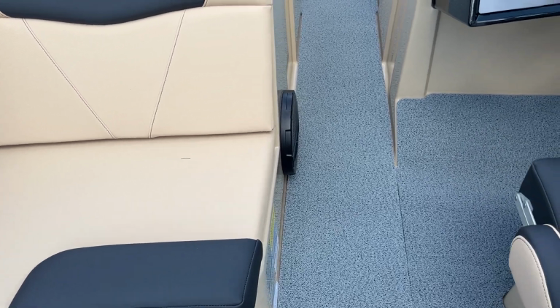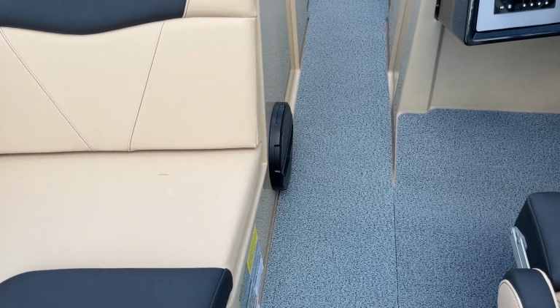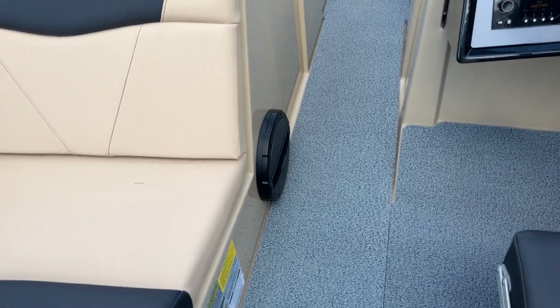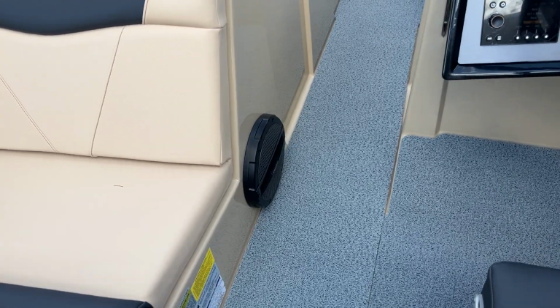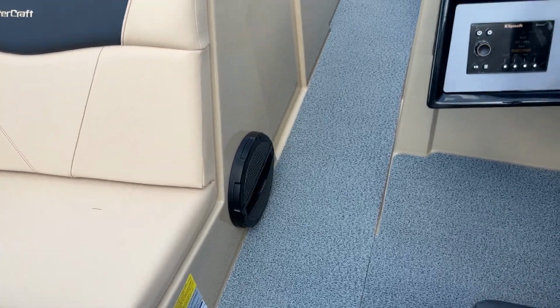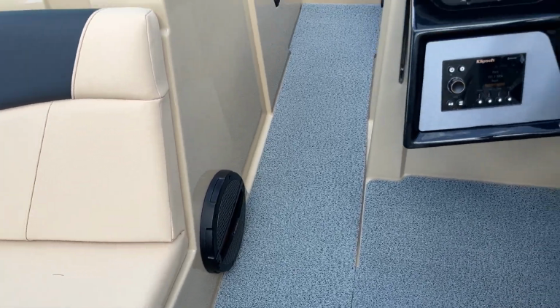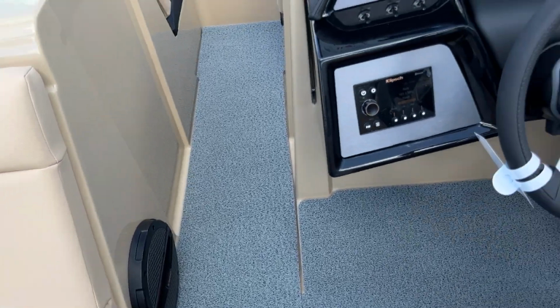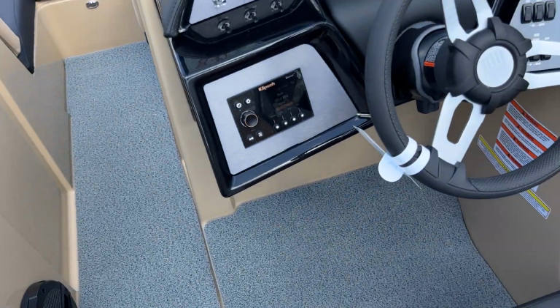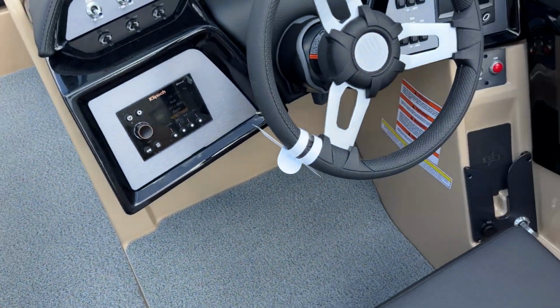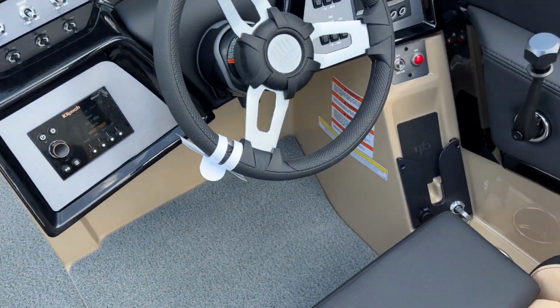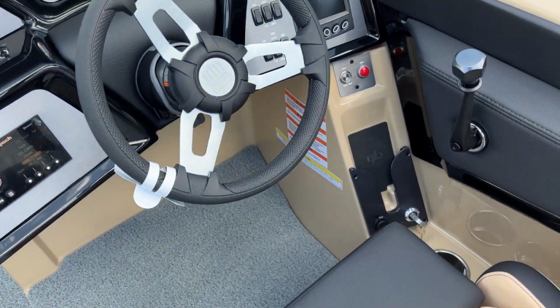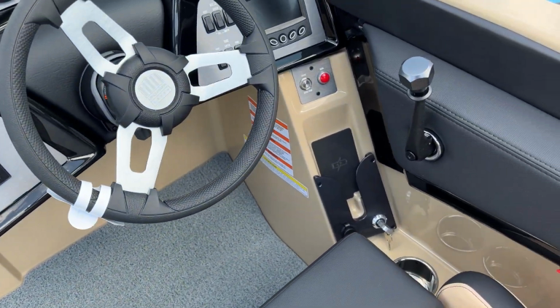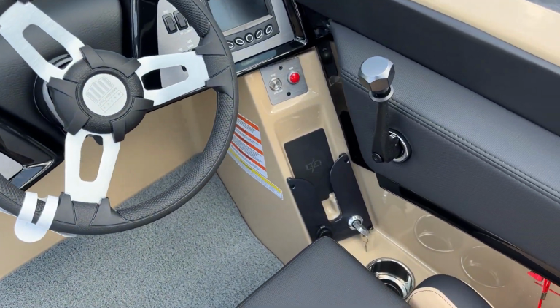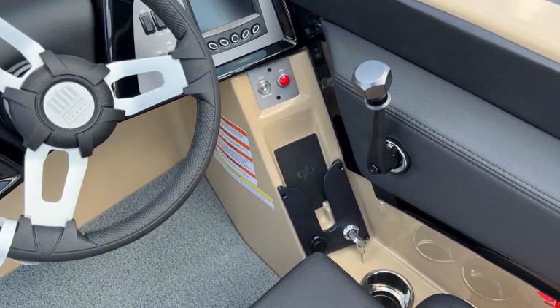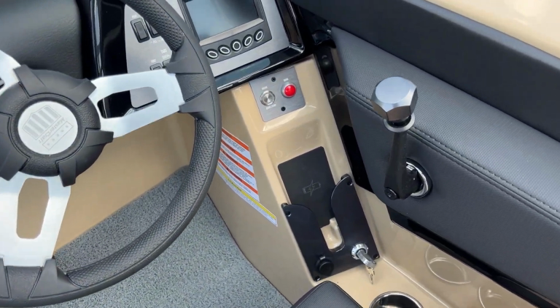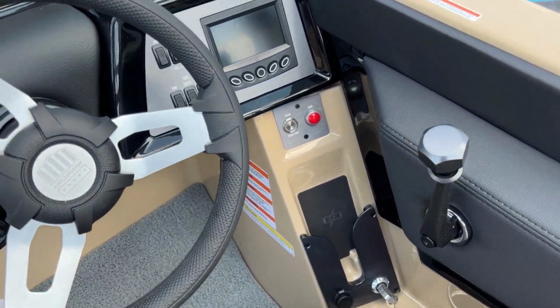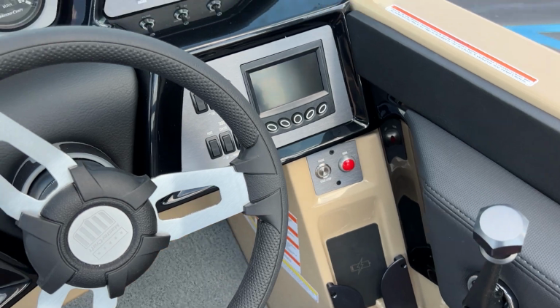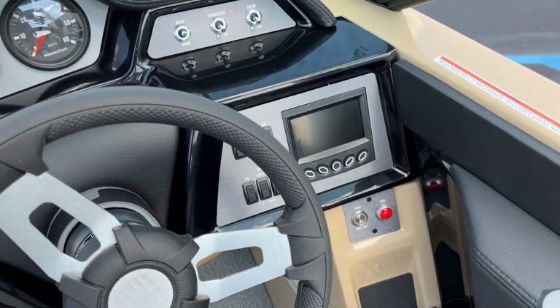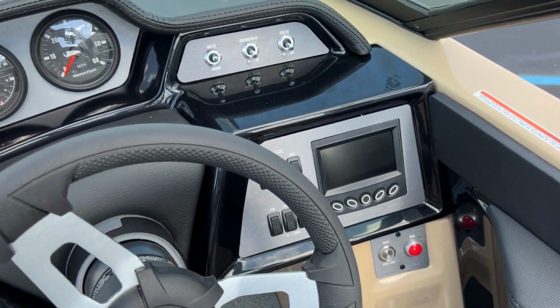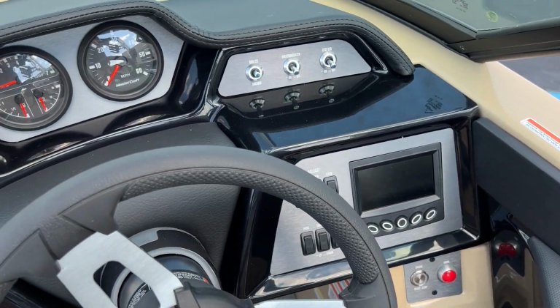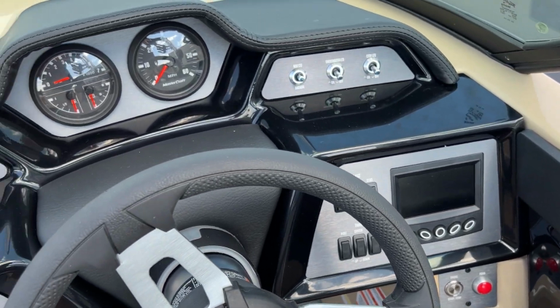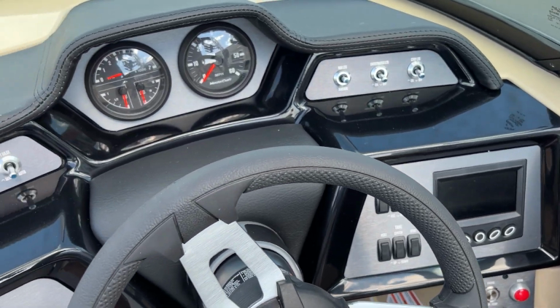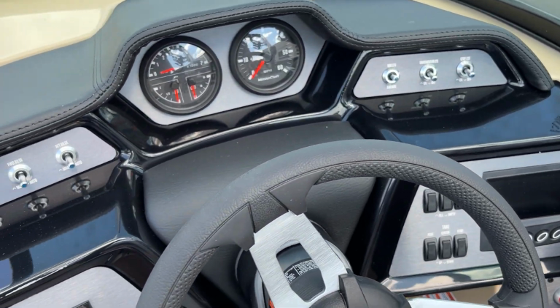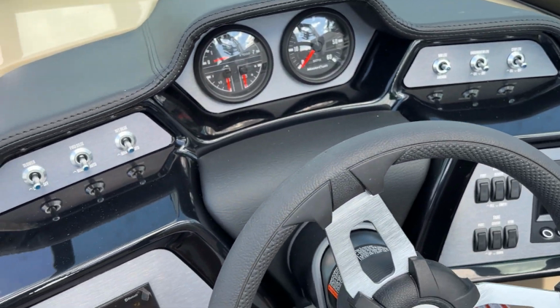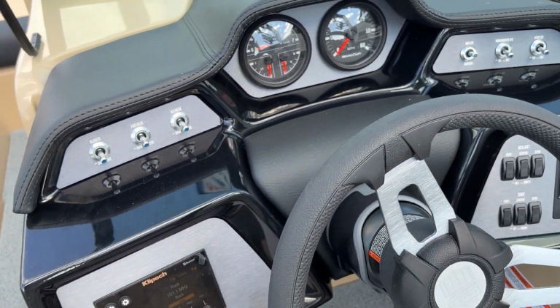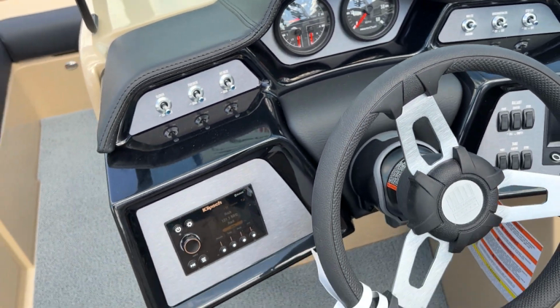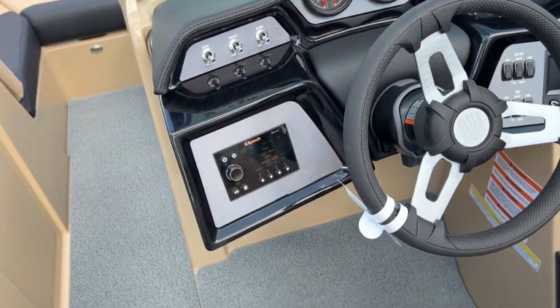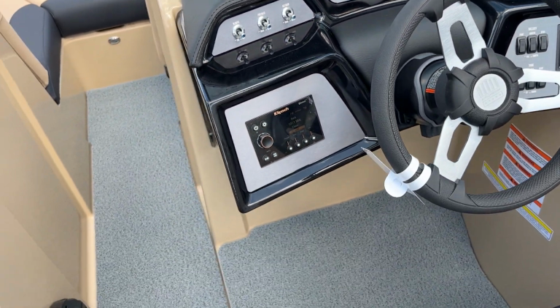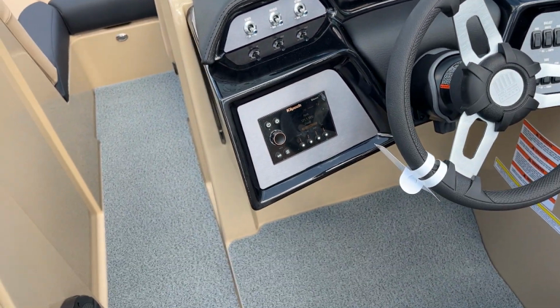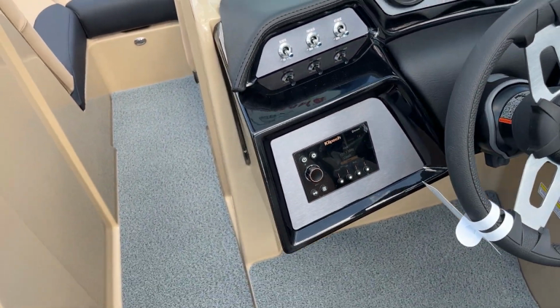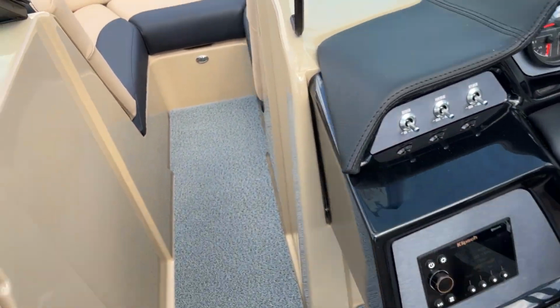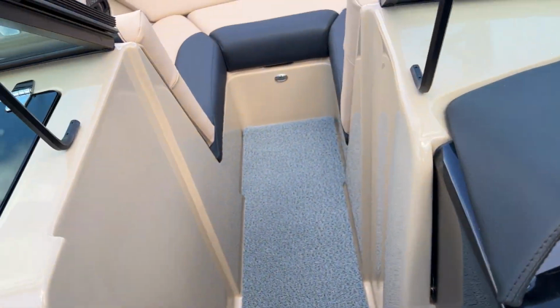Upgraded stereo, got the cockpit wireless charging. Great stereo too.